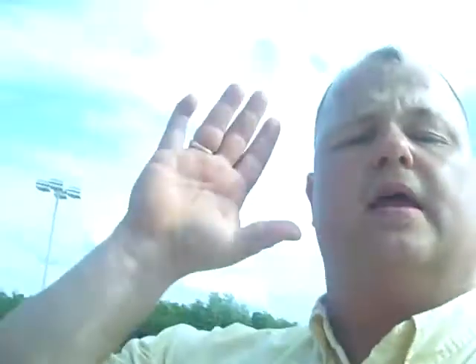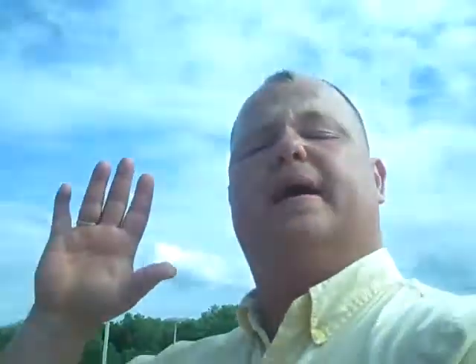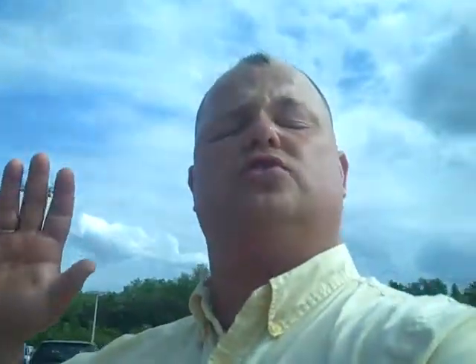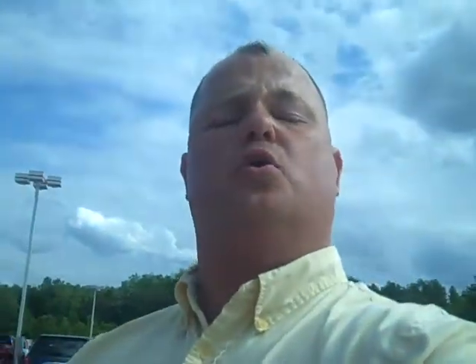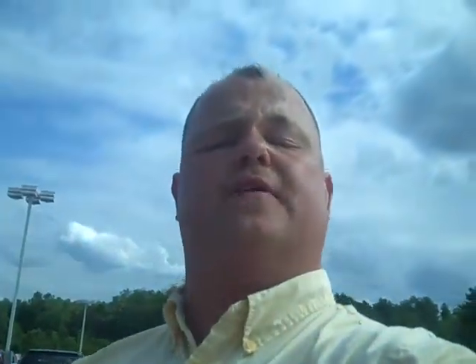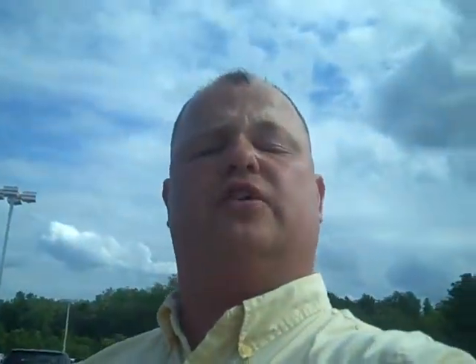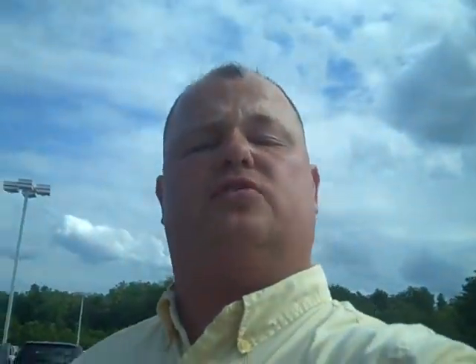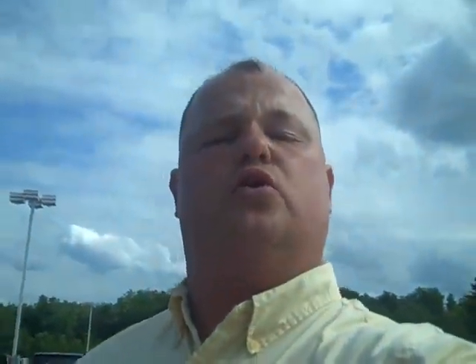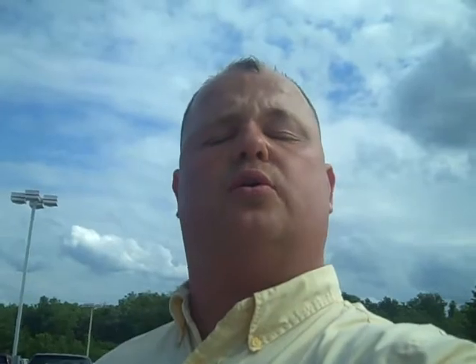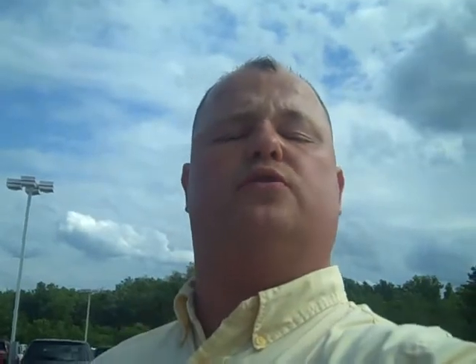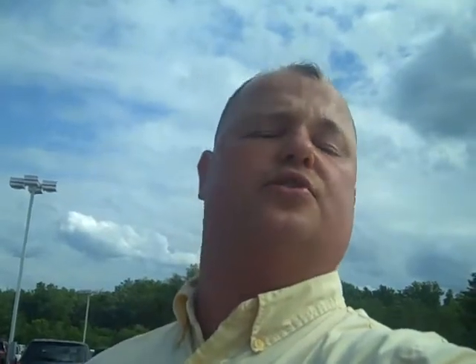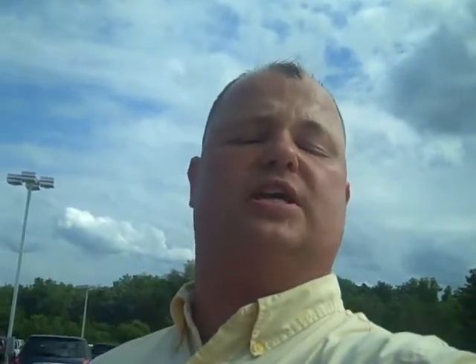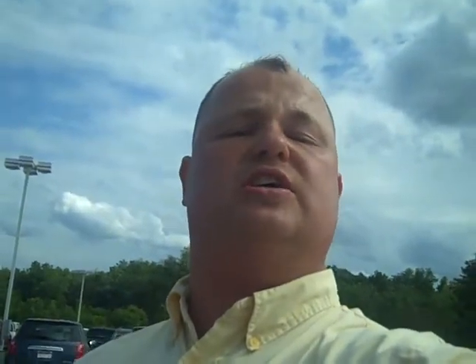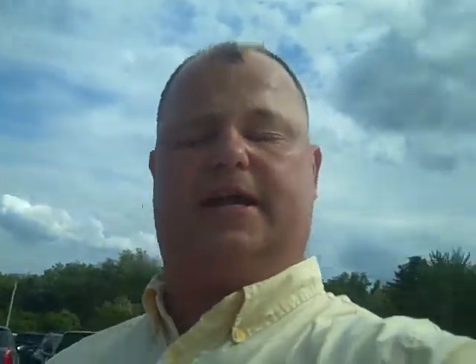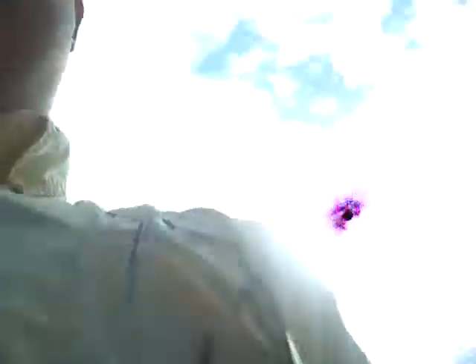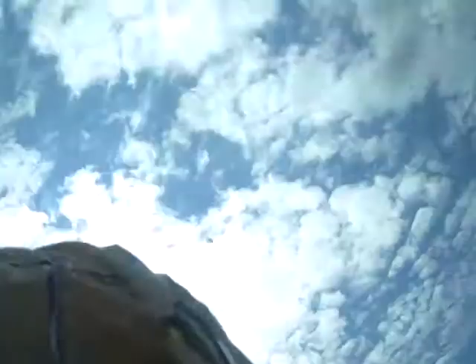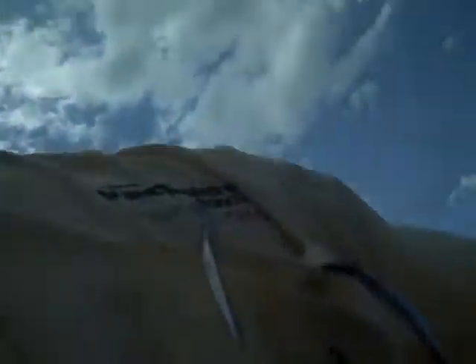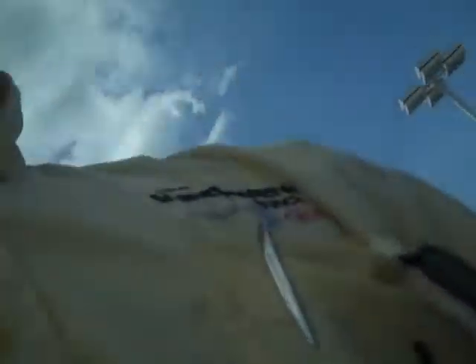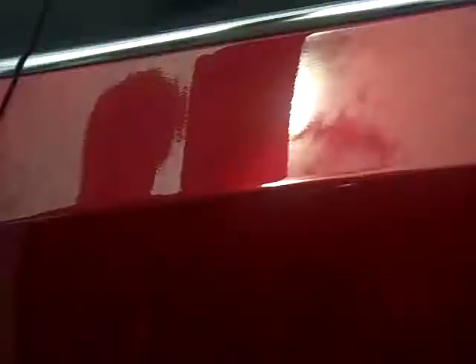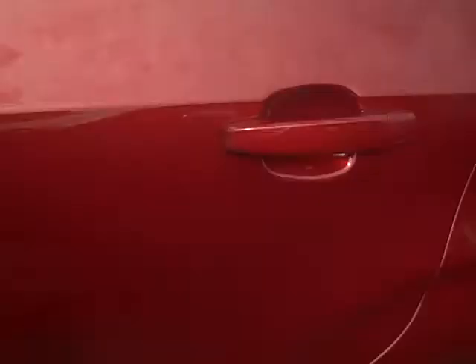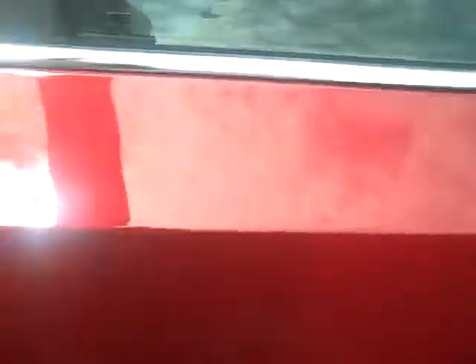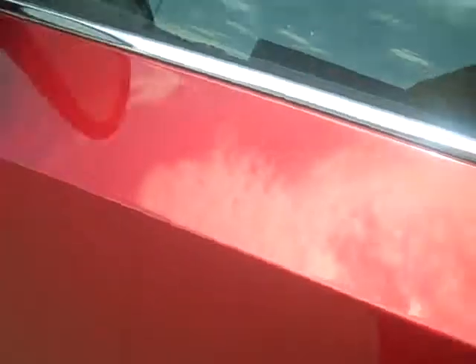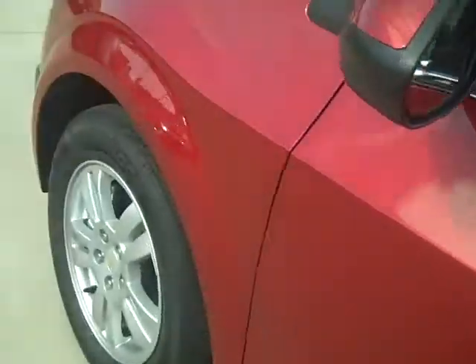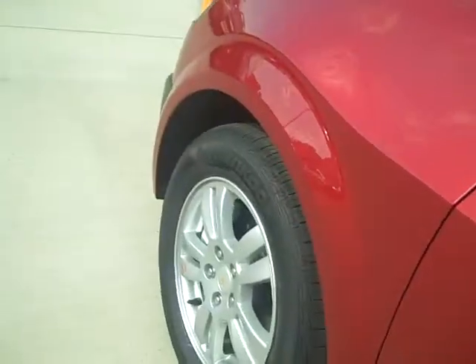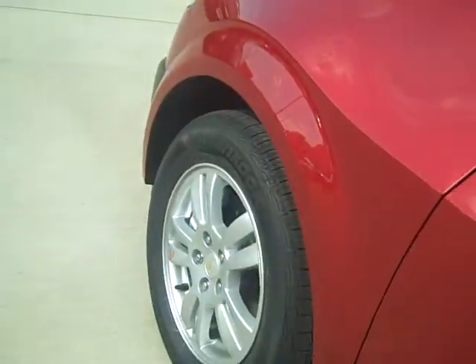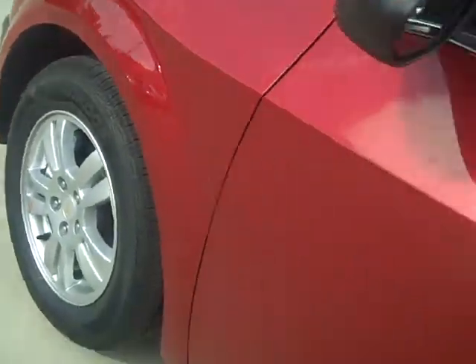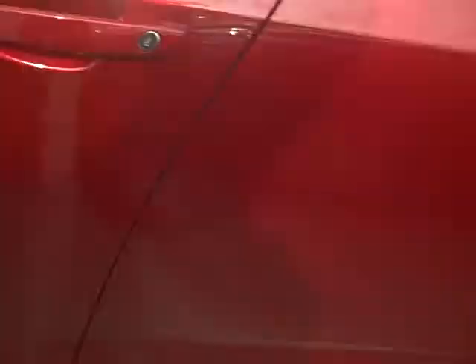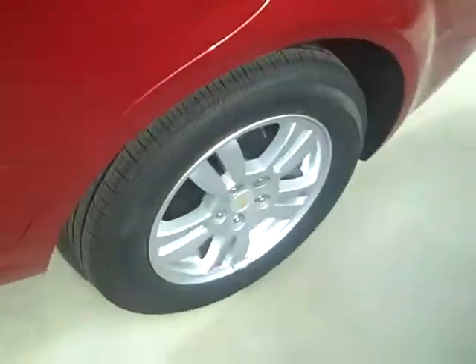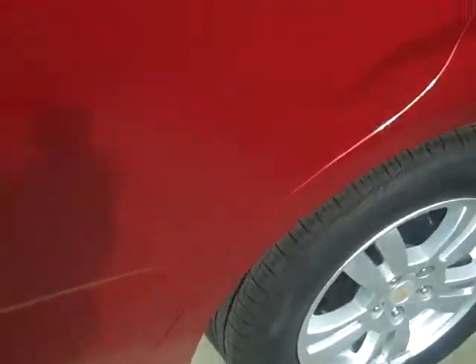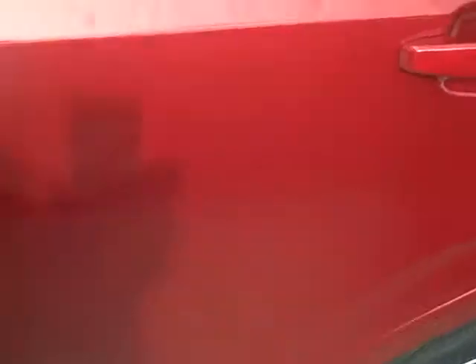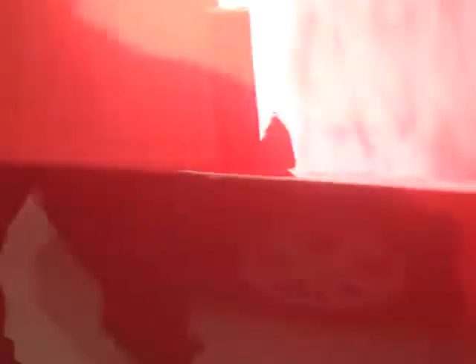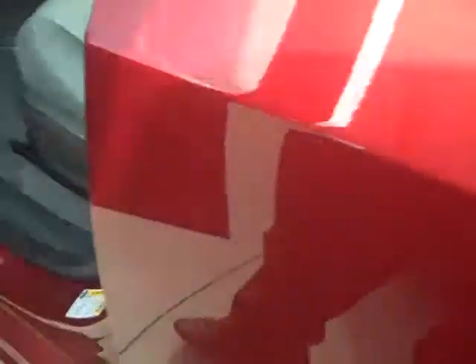Hi Rebecca, this is Shane Golden here at Vandiver Chevy. Just wanted to do a little walk around the 2013 Chevy Sonic. What a nice color — it really goes good with the wheels. Very nice vehicle.